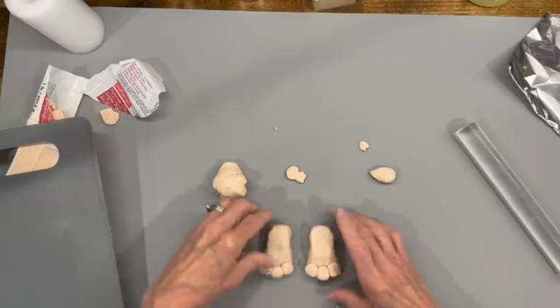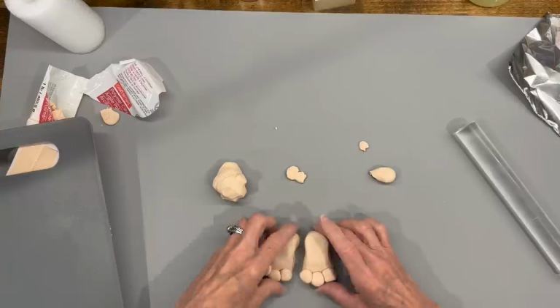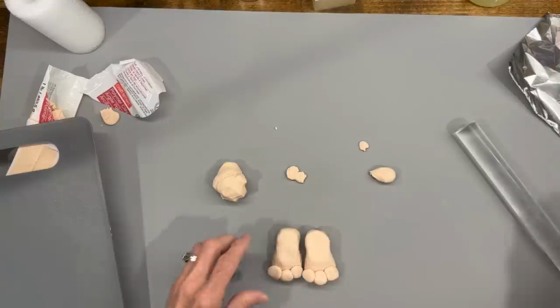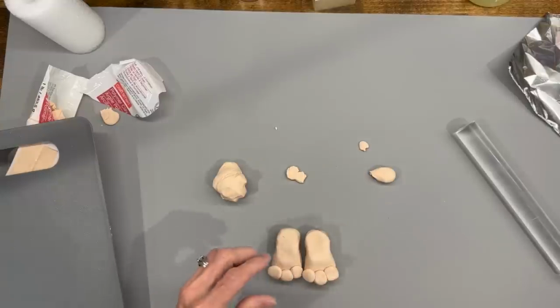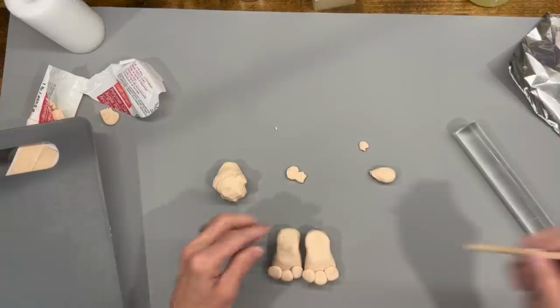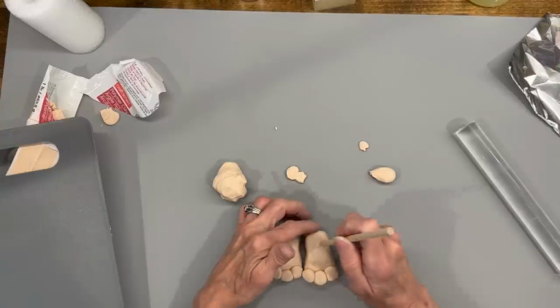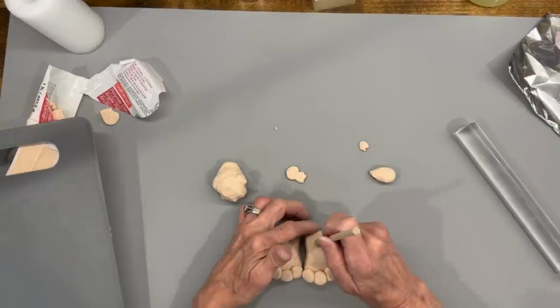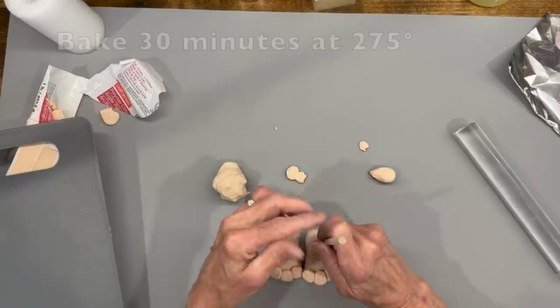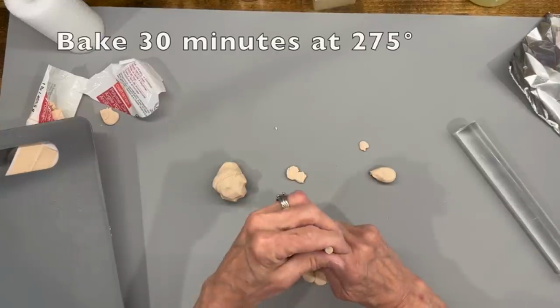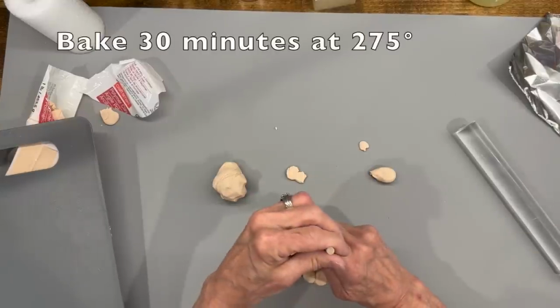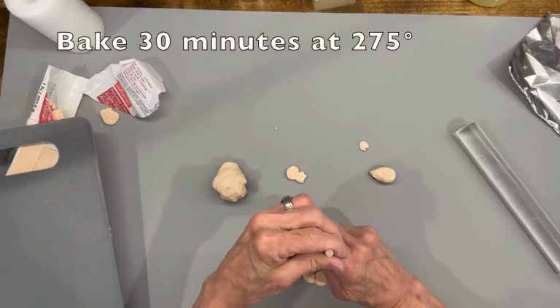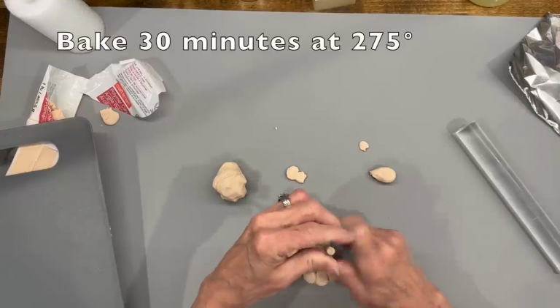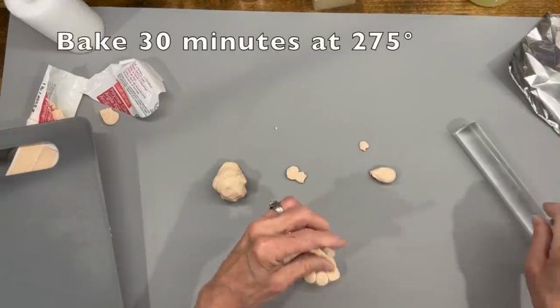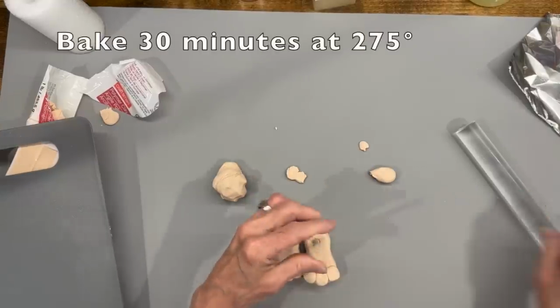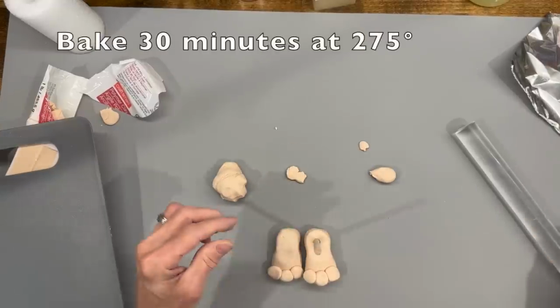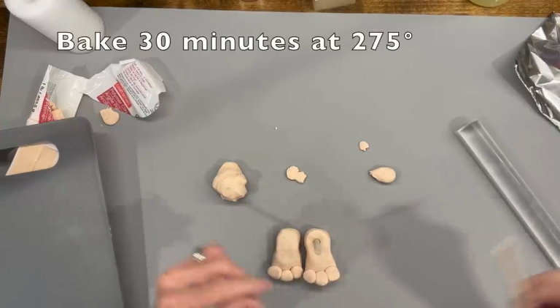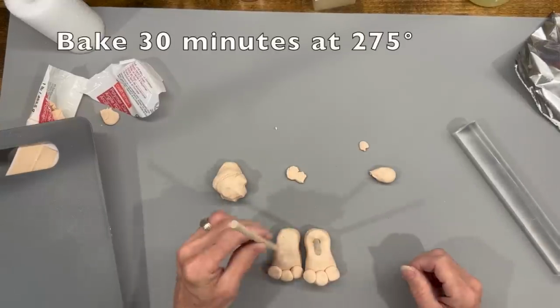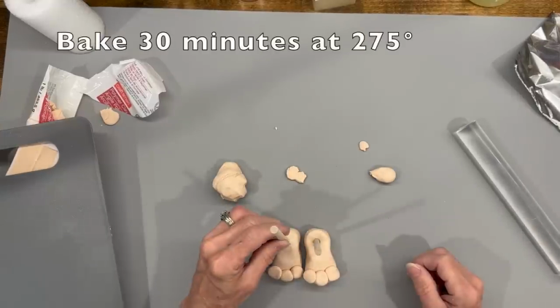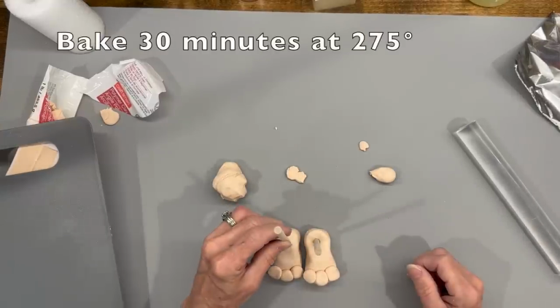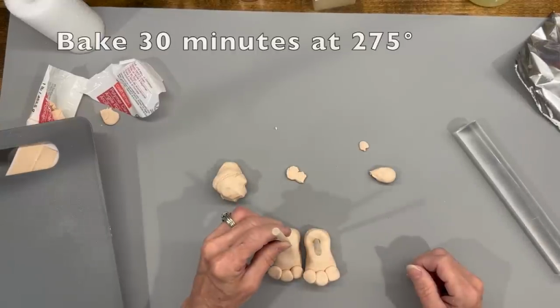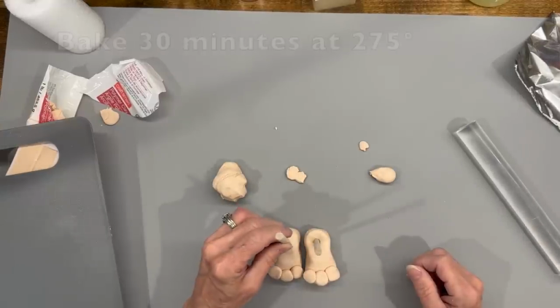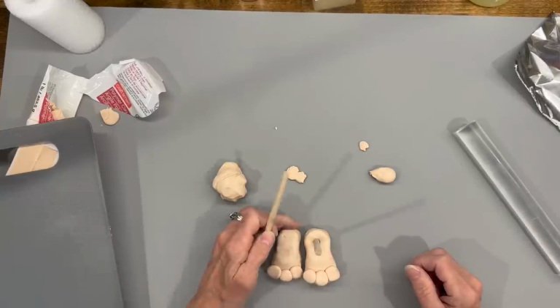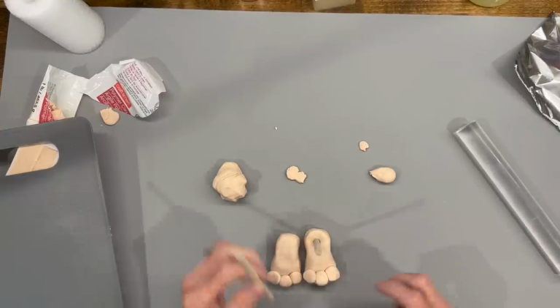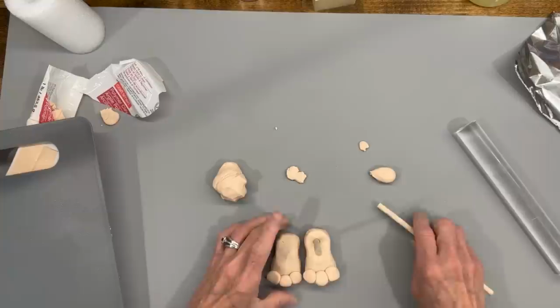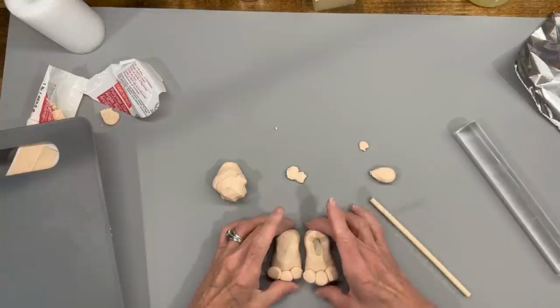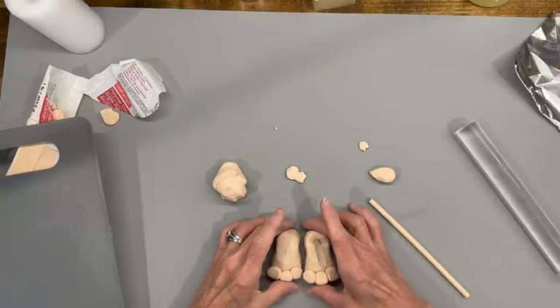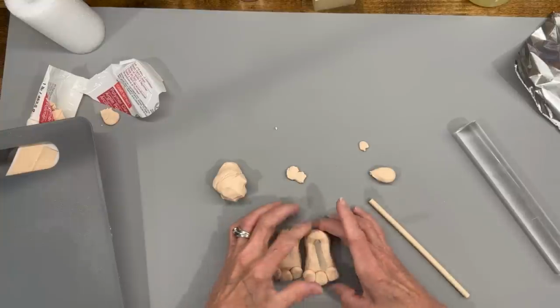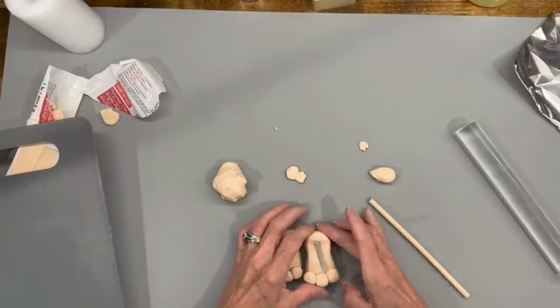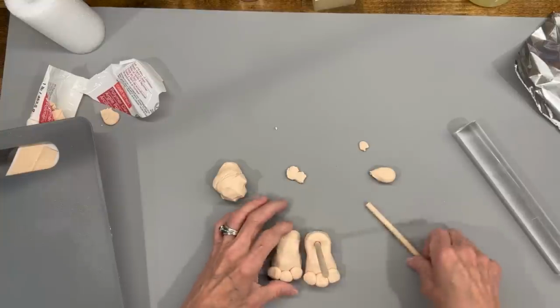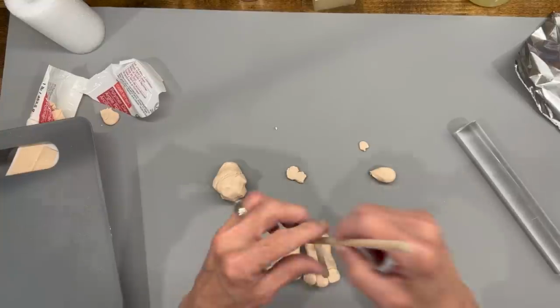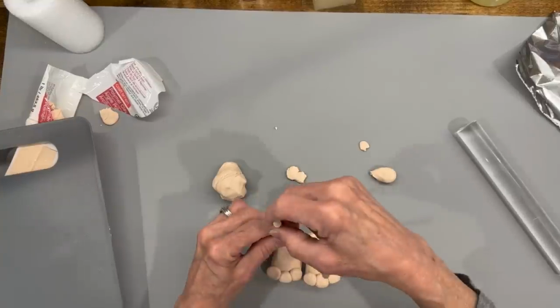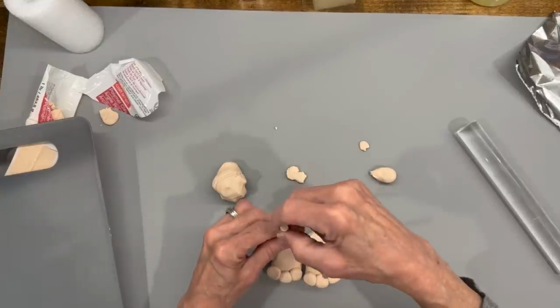I'm going to take two dowel sticks and push them into each one just to make the mark where they go, and I'm going to bake them in the oven for 30 minutes at 275 degrees.